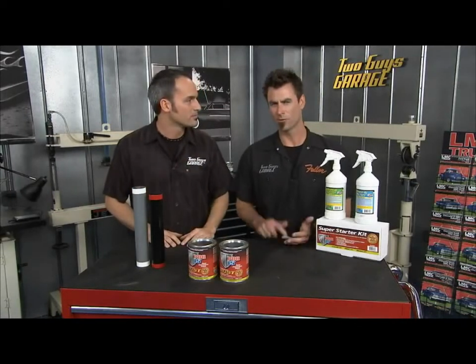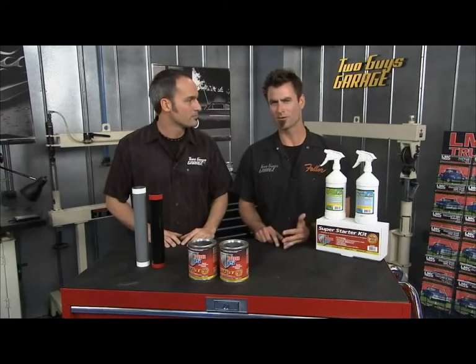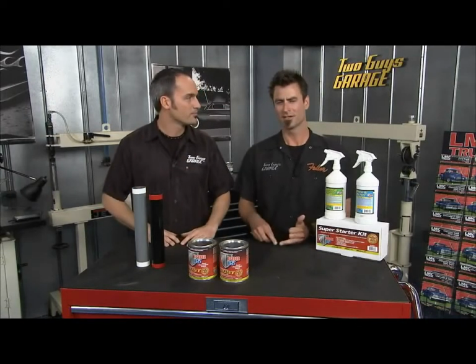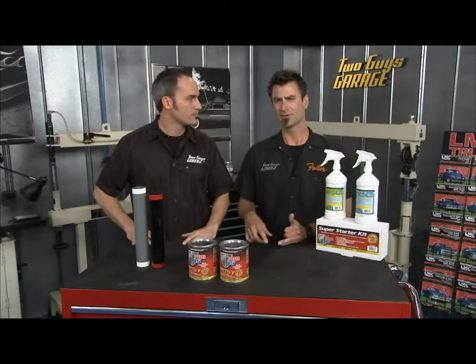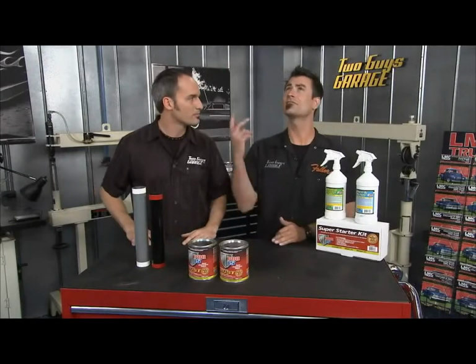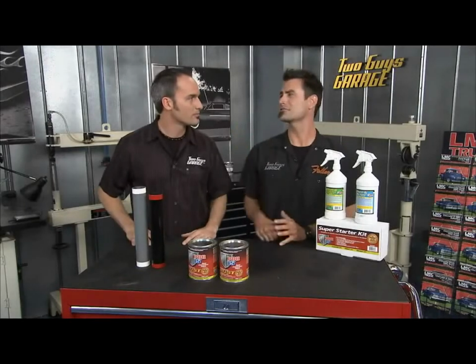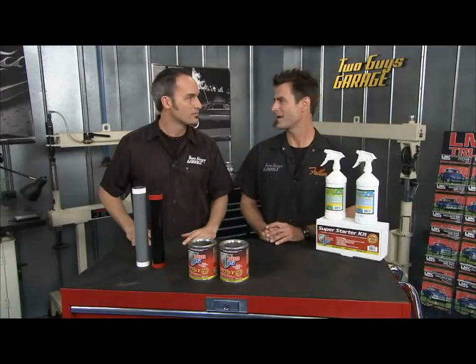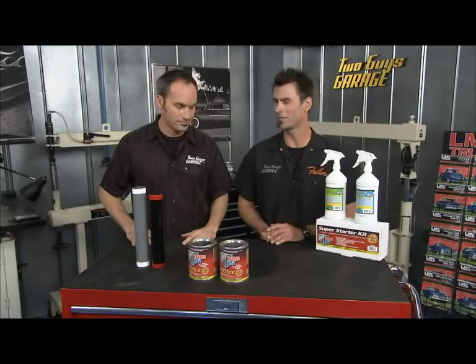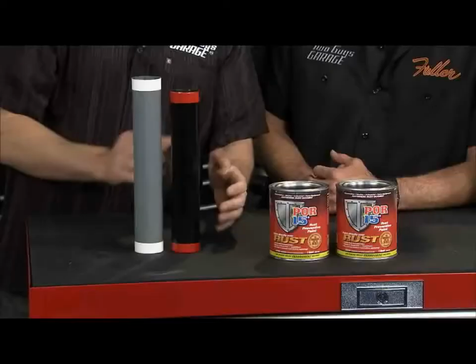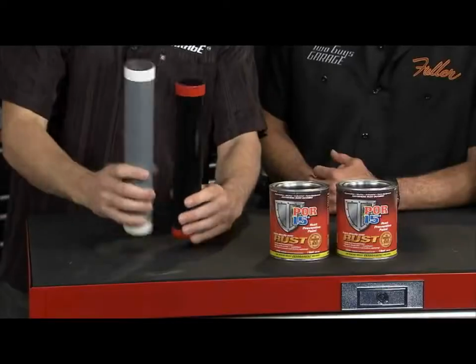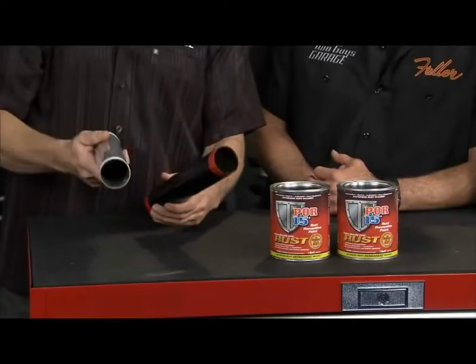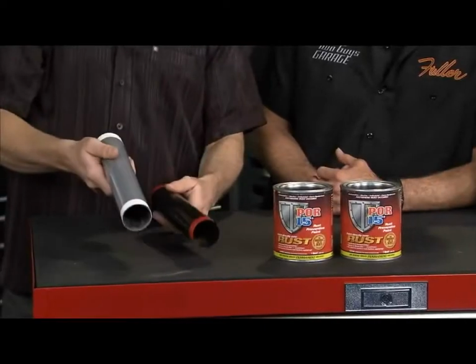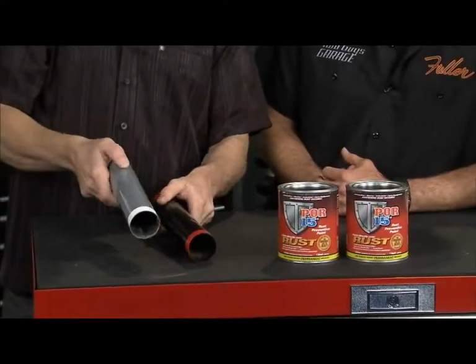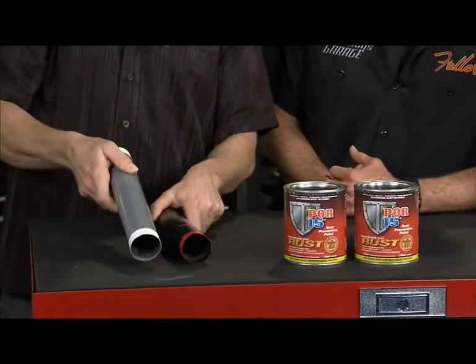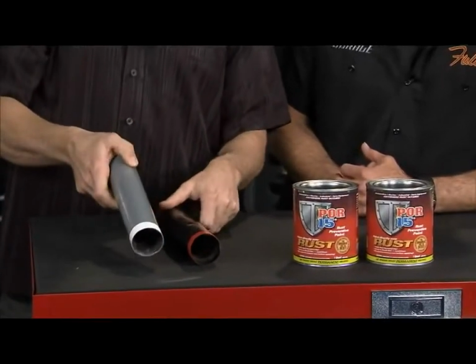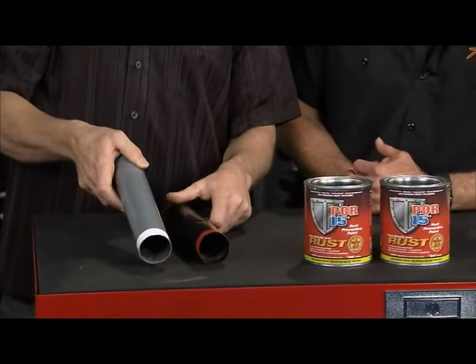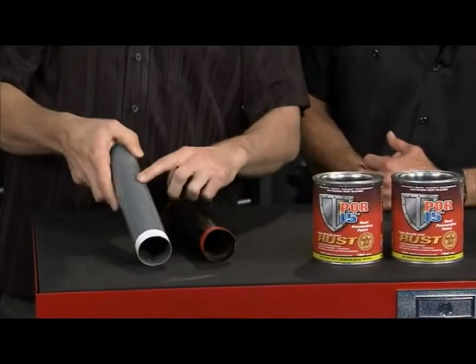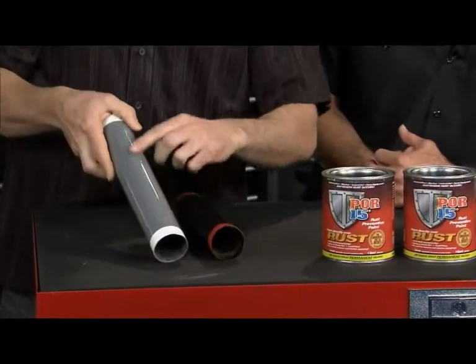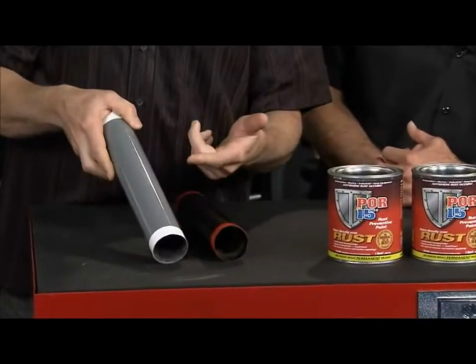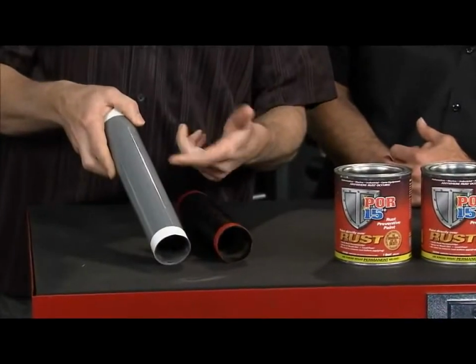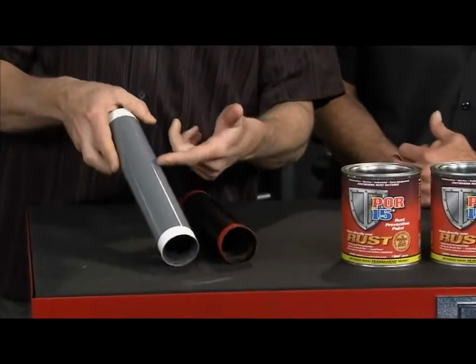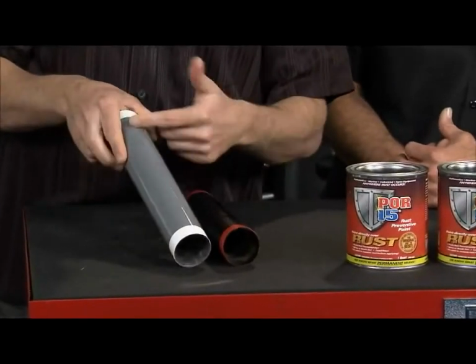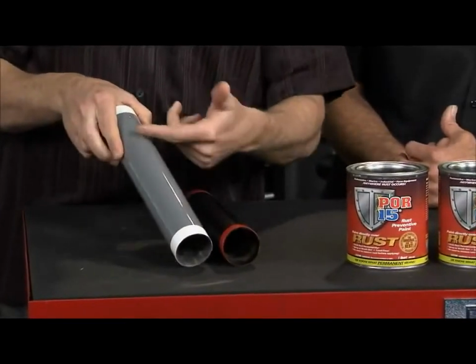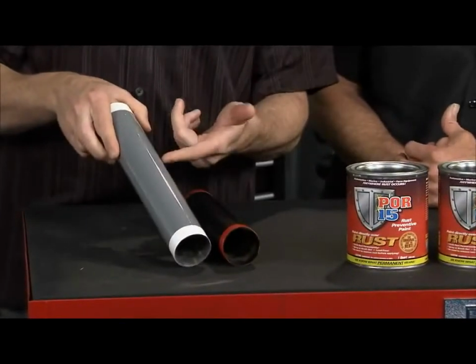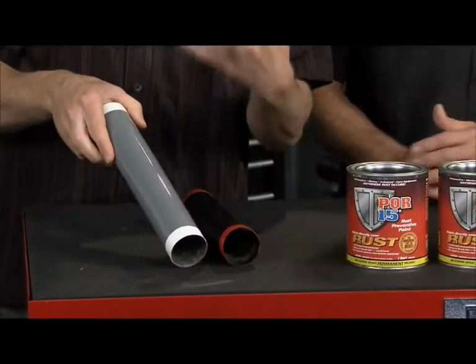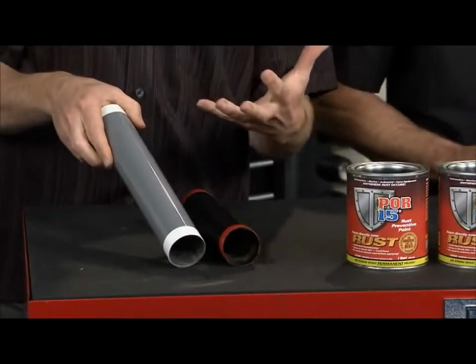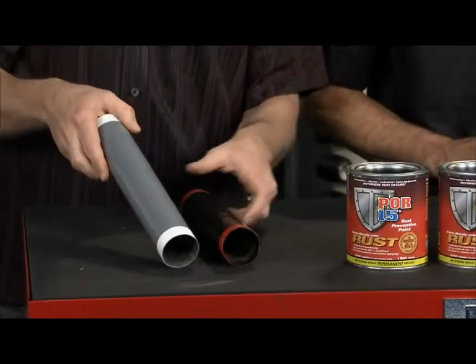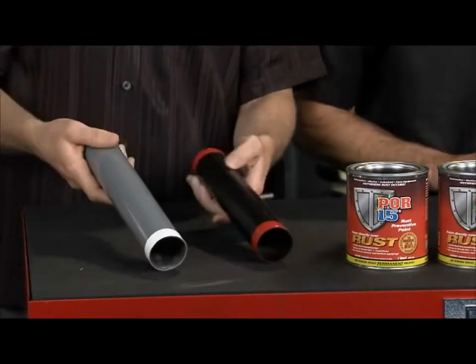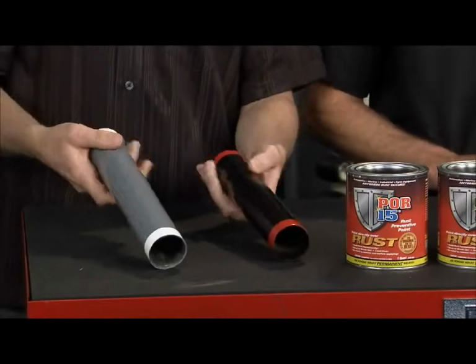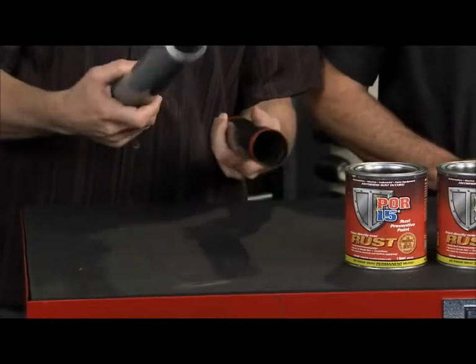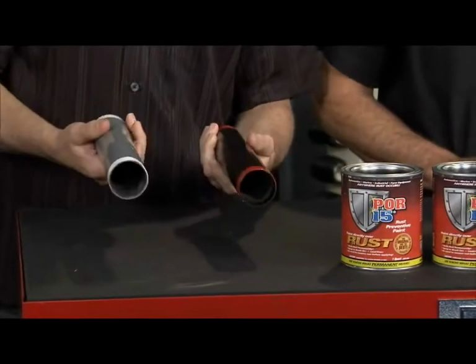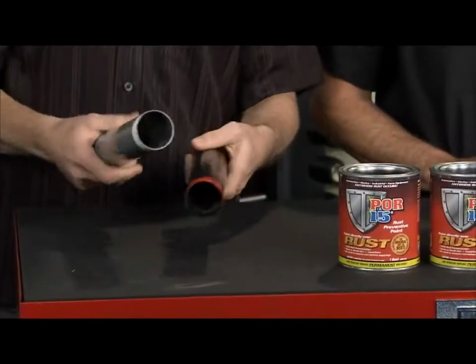Floorboards to rafters in your shop, all over the place. You can just brush it on, roll it on, or spray it on. This is just a paint brush — a cheap brush — but there are no brush marks. It's self-leveling and this stuff can take a lot of punishment.